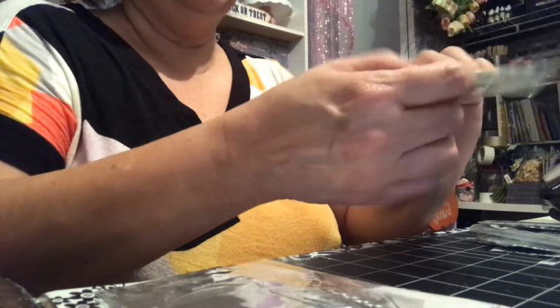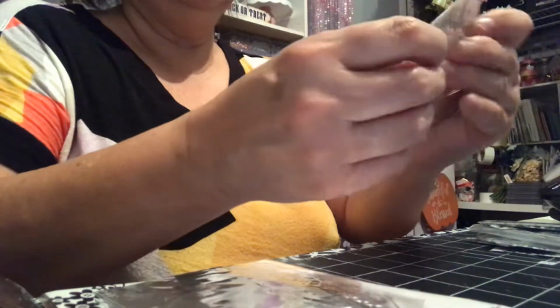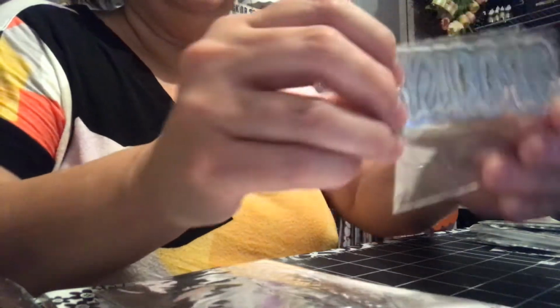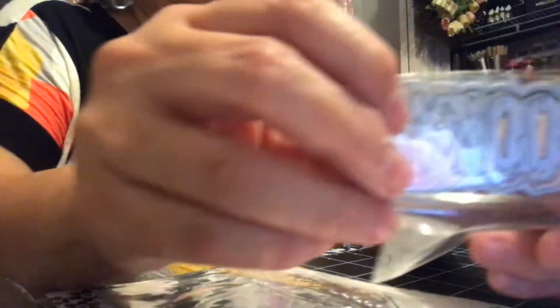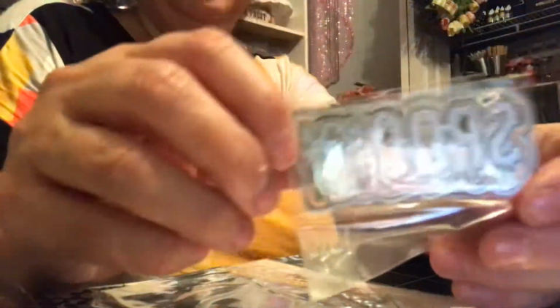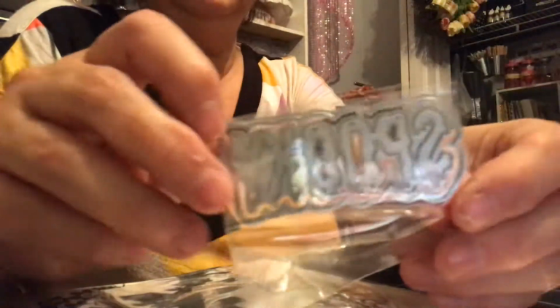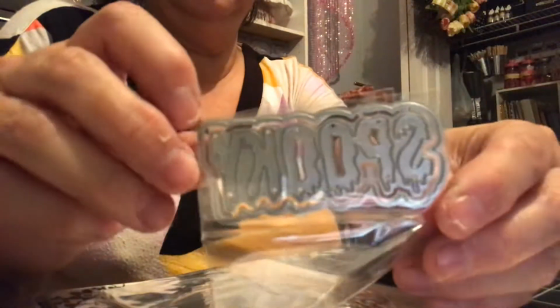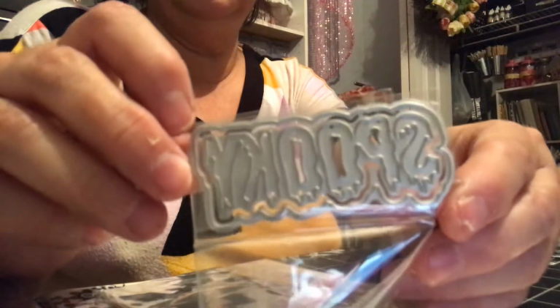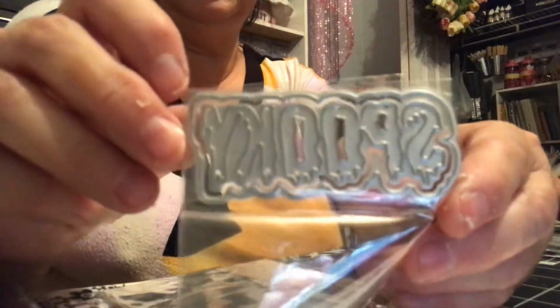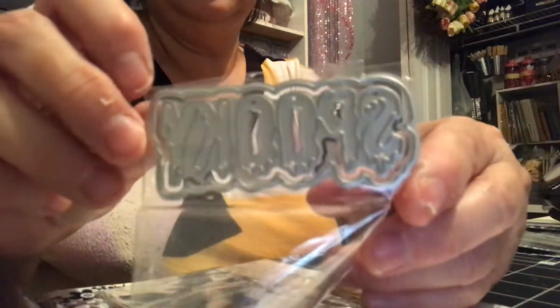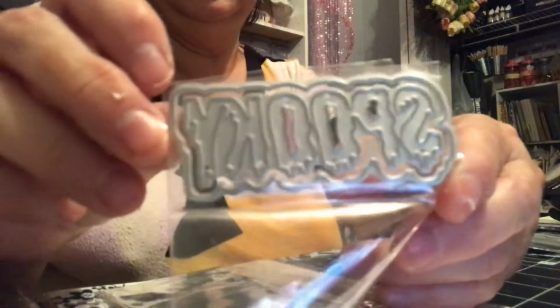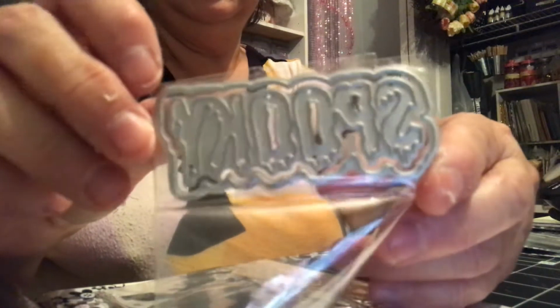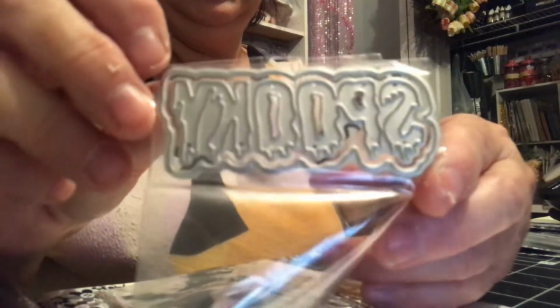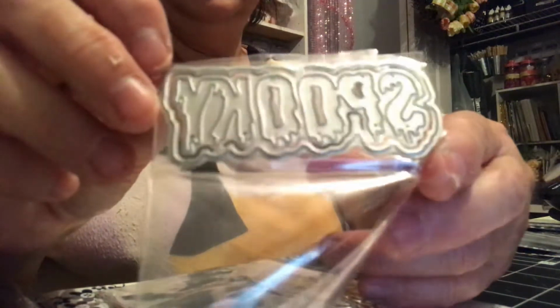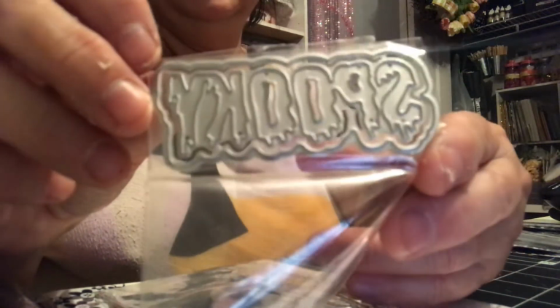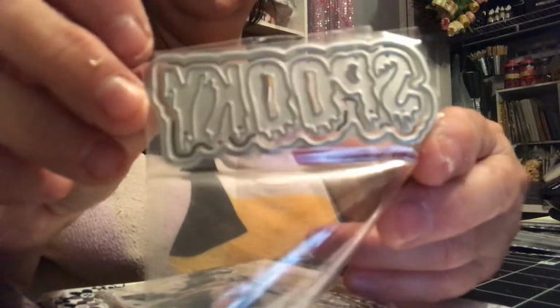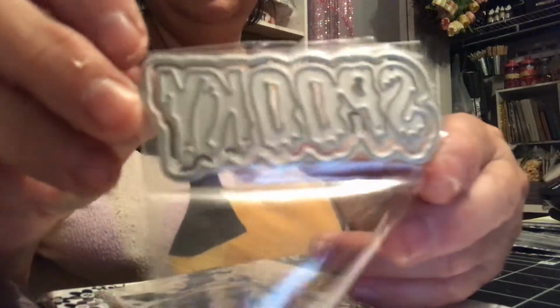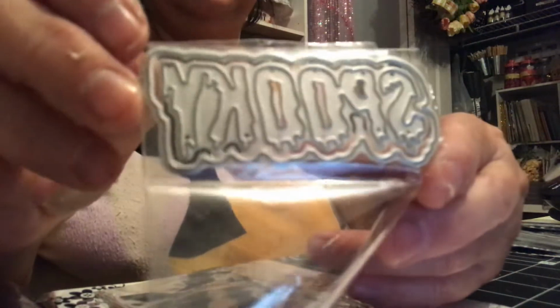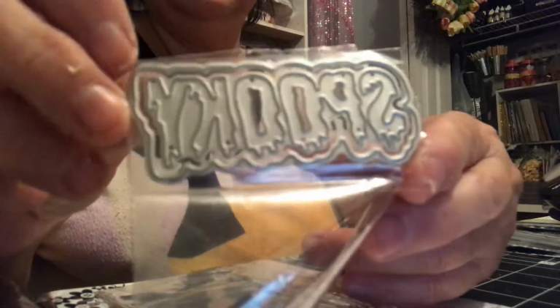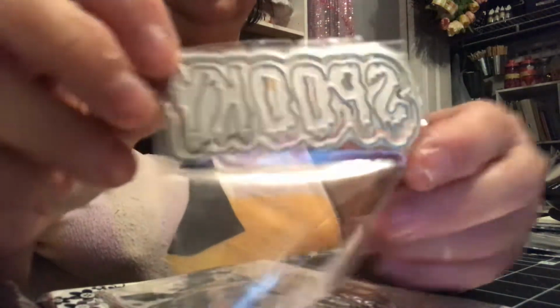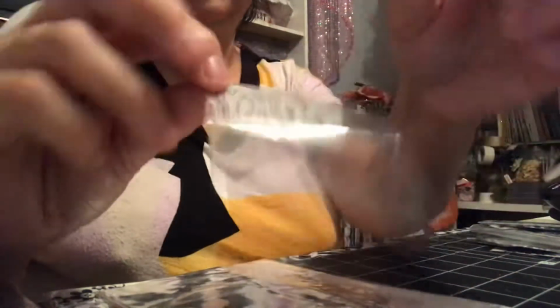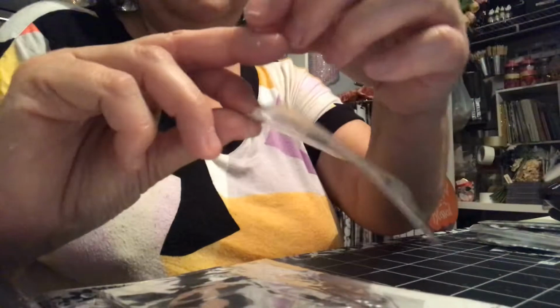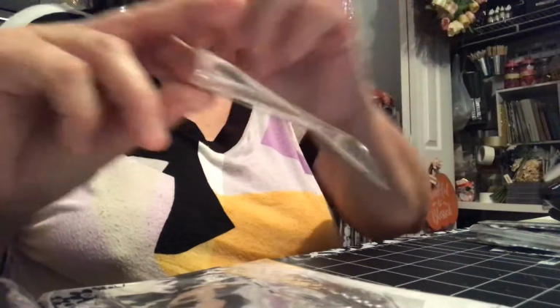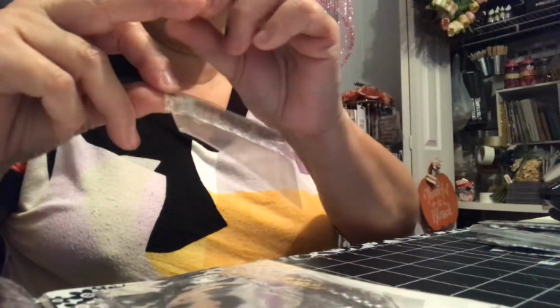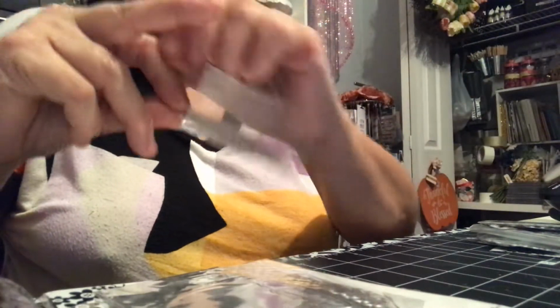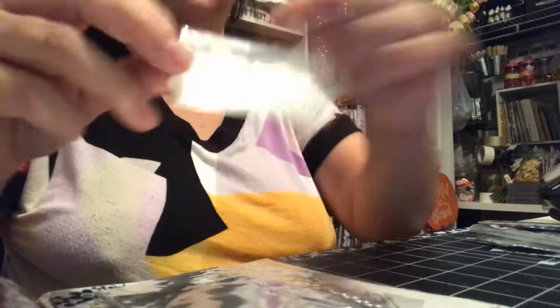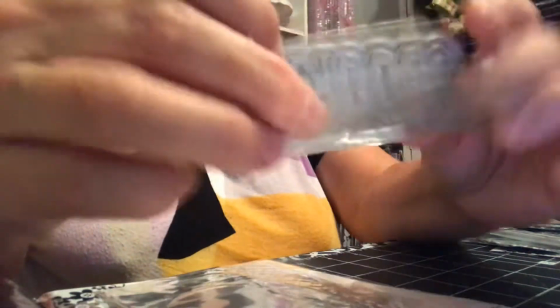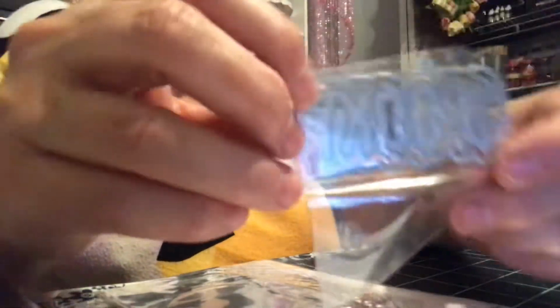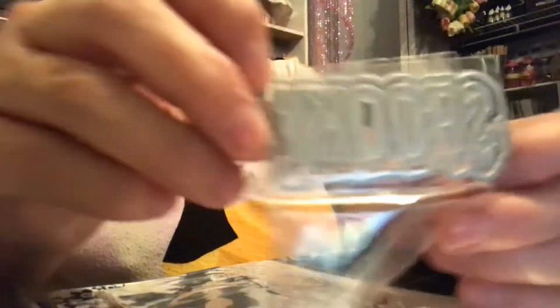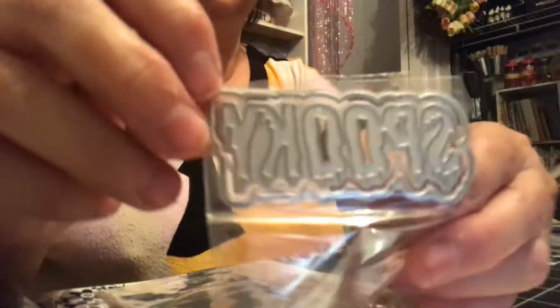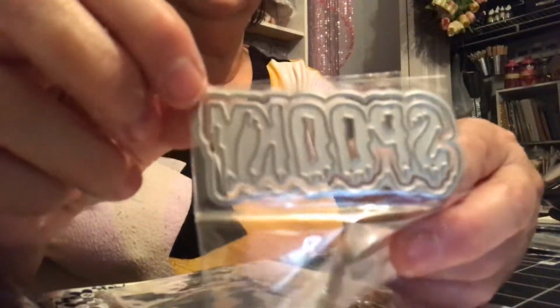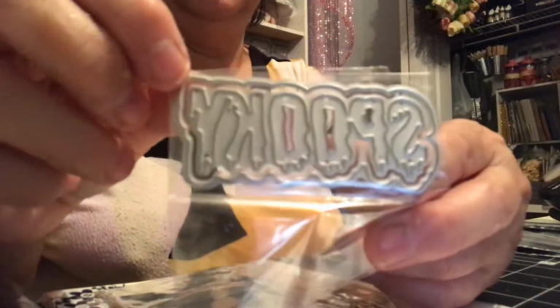Then I picked up this here — you can't really tell, but it's the word 'Spooky.' I like it because it looks kind of drippy. I have glue on my fingers — I'm going to show you a project I was working on too. So this says 'Spooky.'